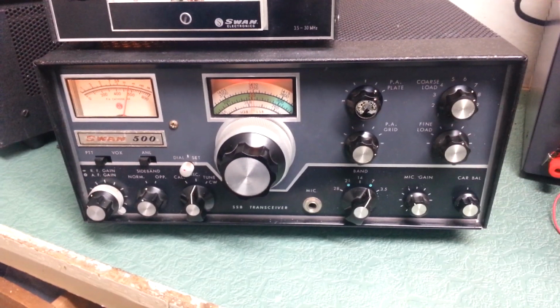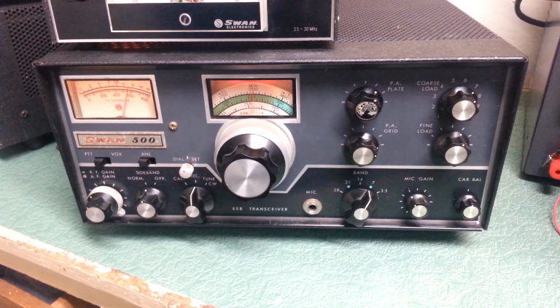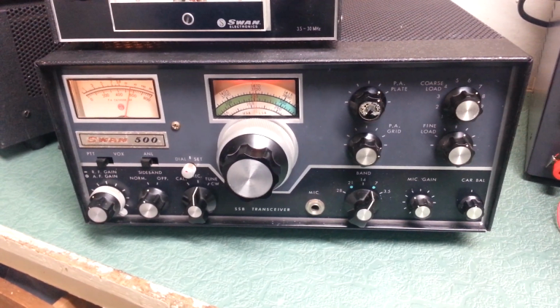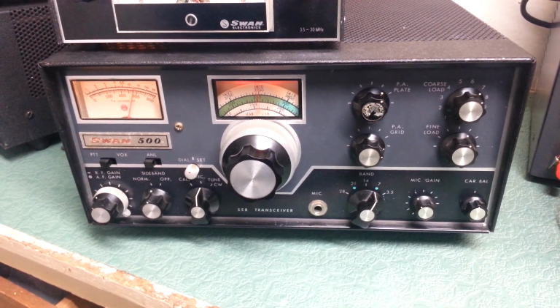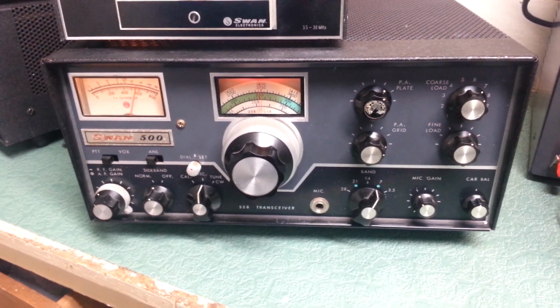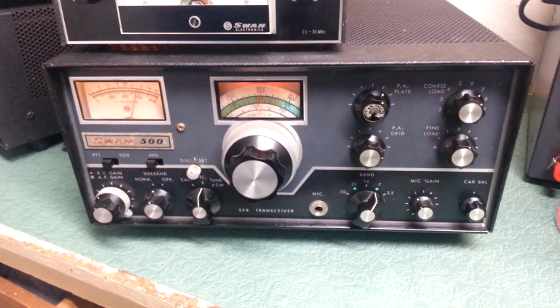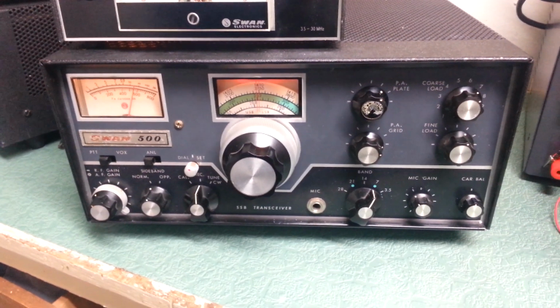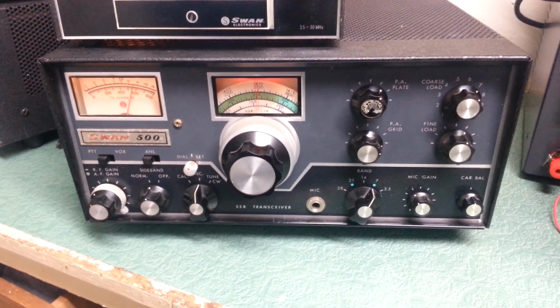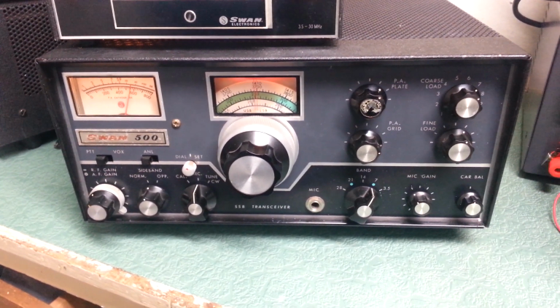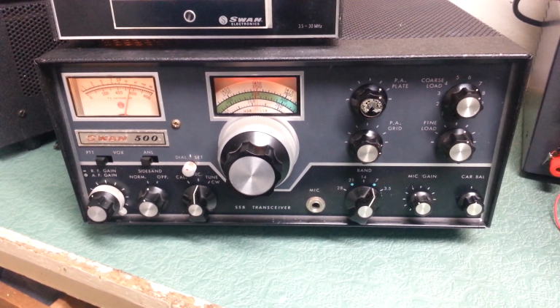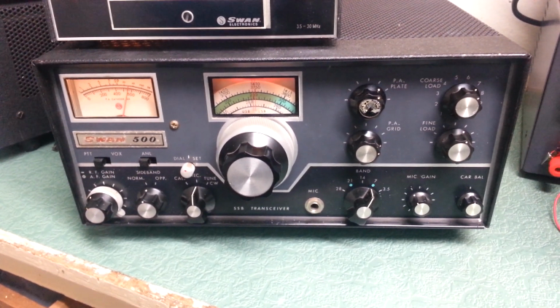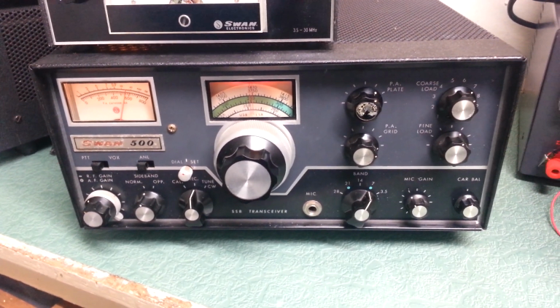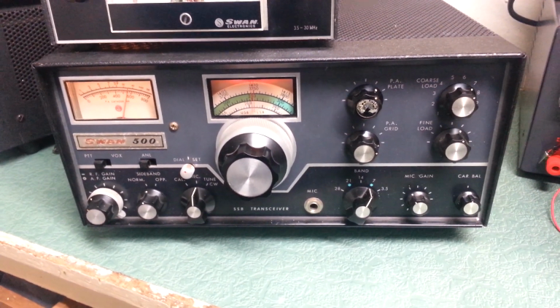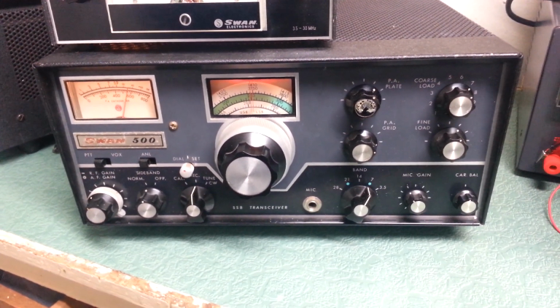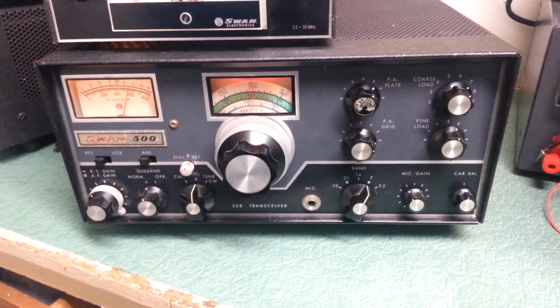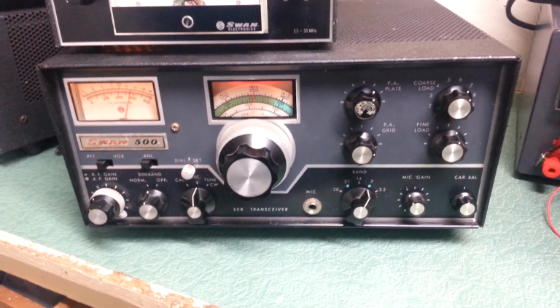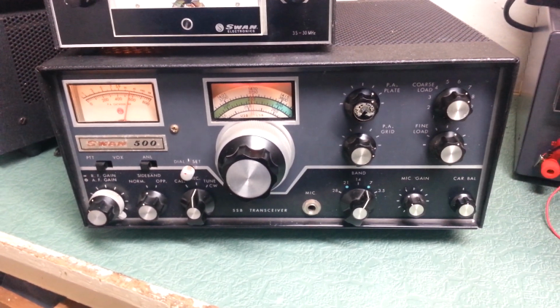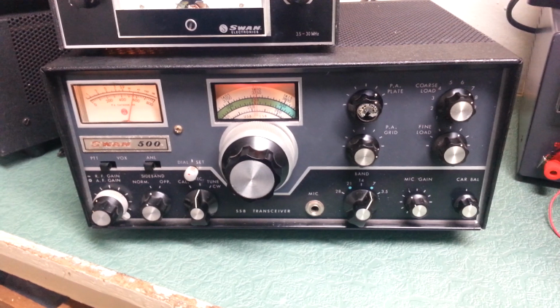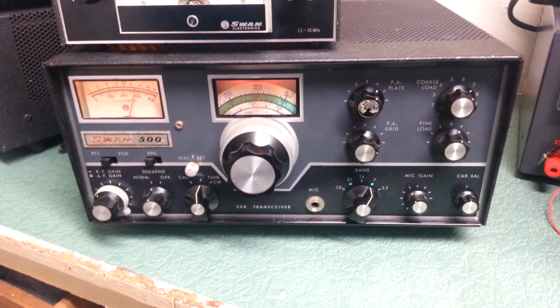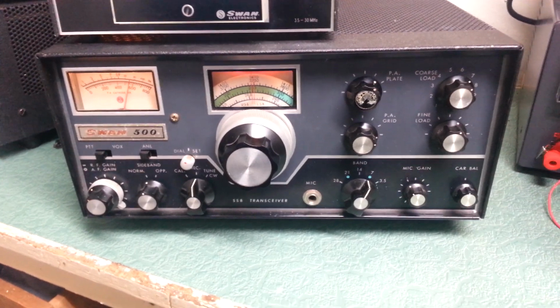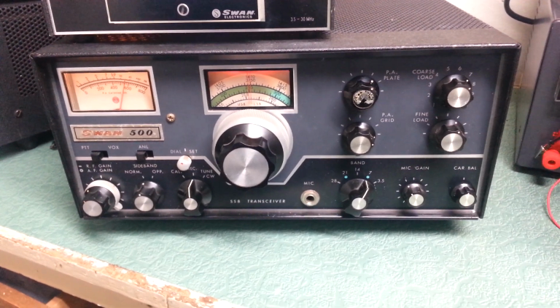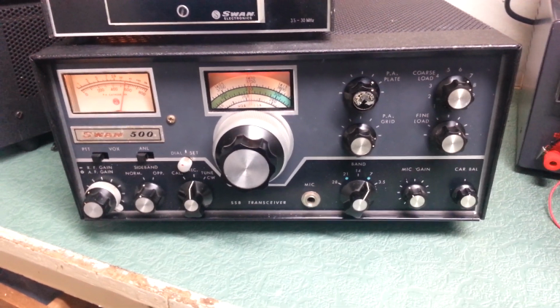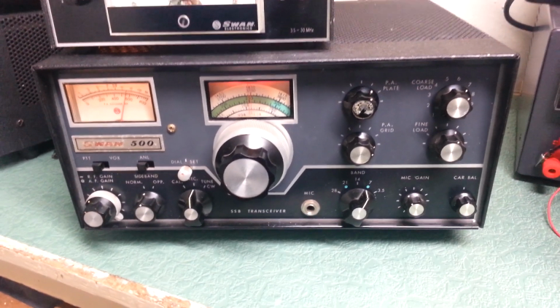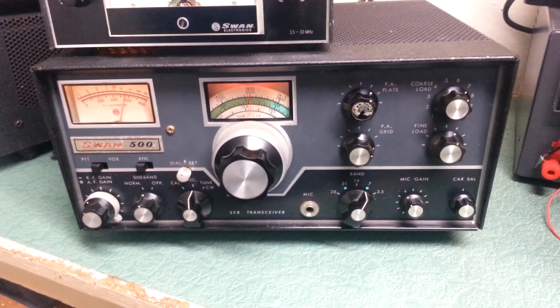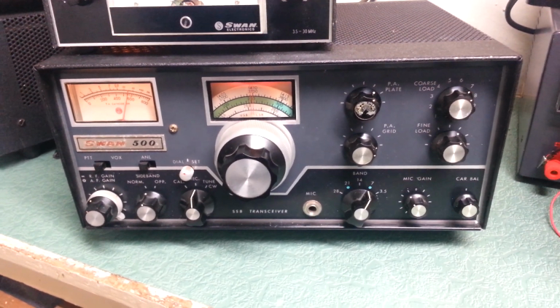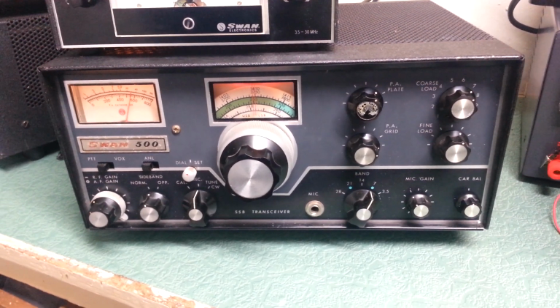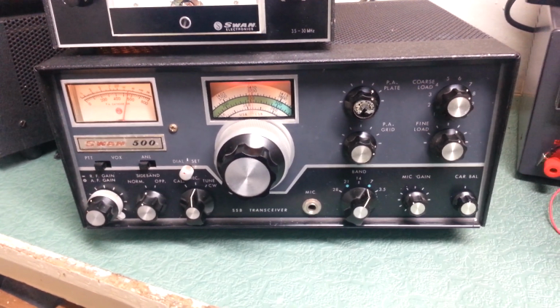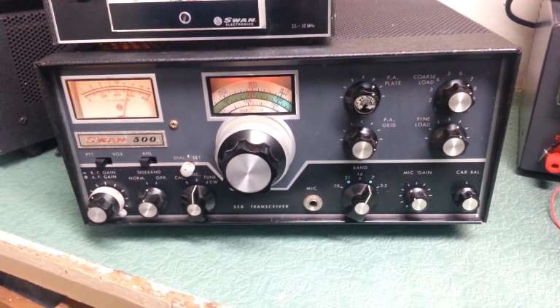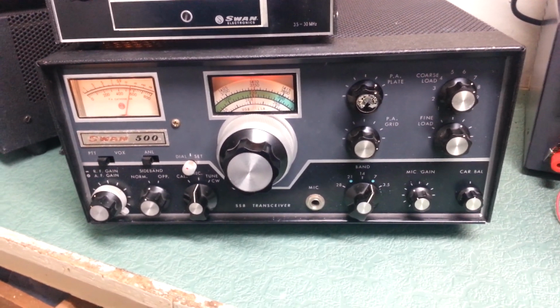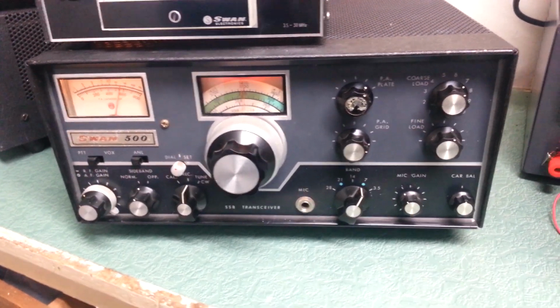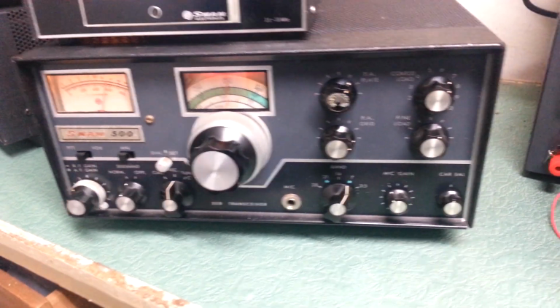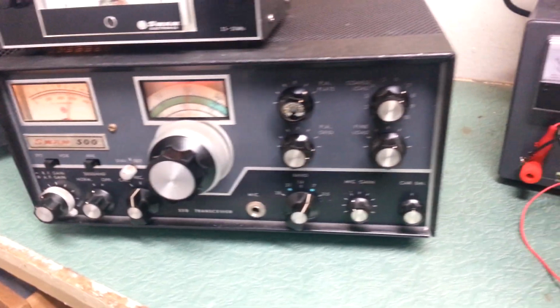Swan Model 500 HF transceiver, covering 10 through 80 meters. This particular Swan has been sitting for a number of years.